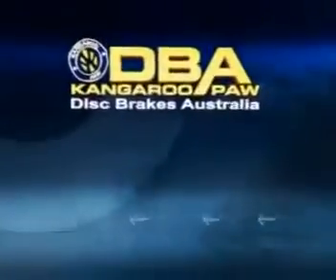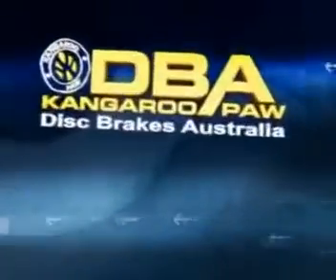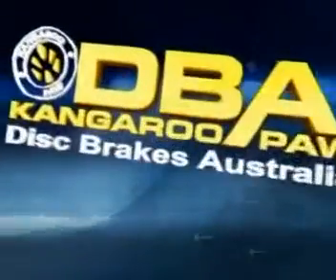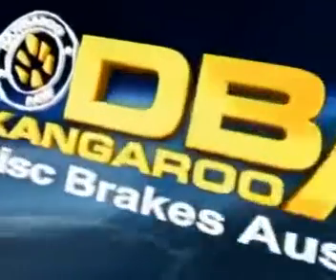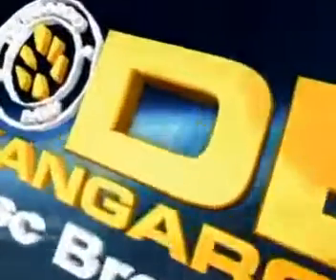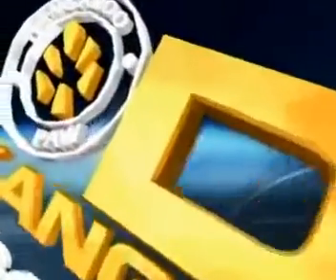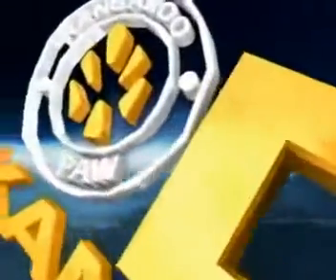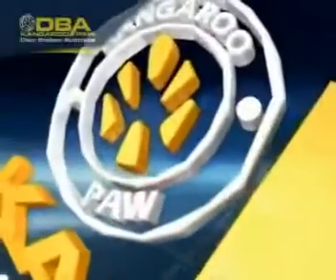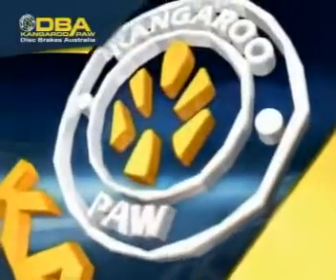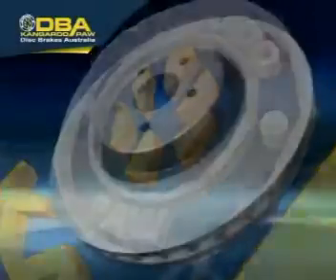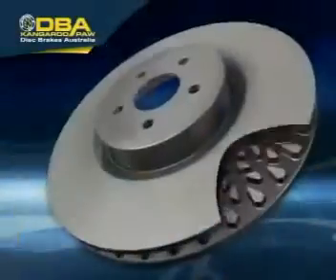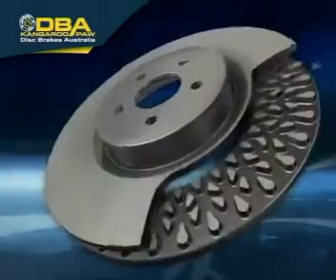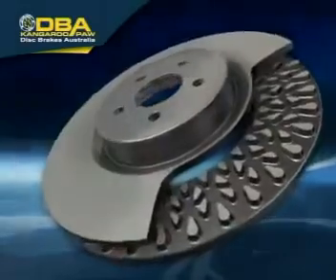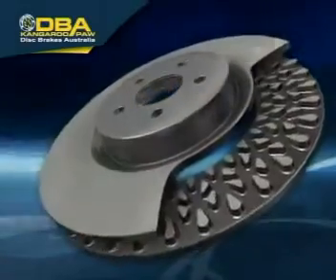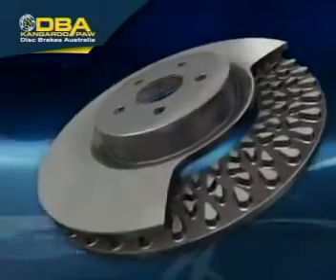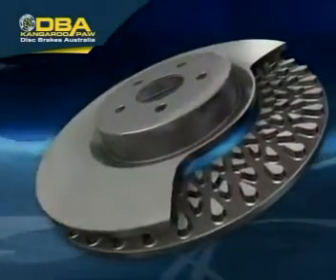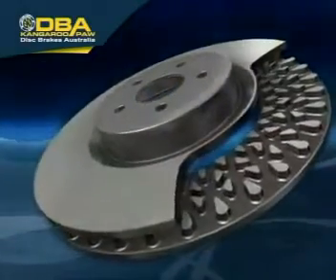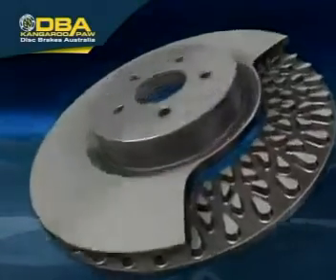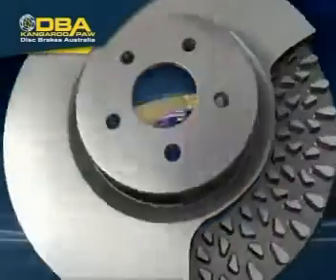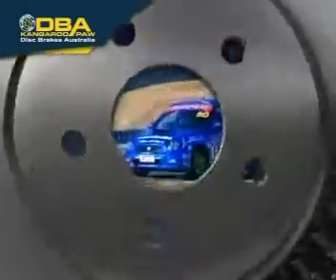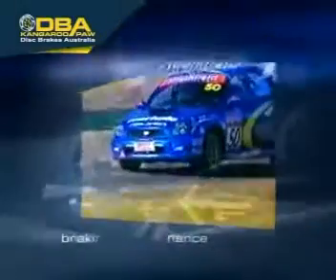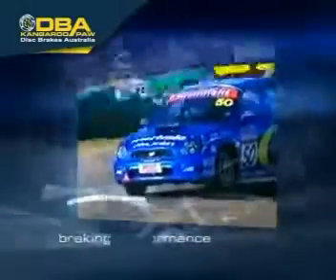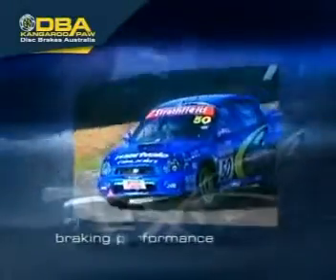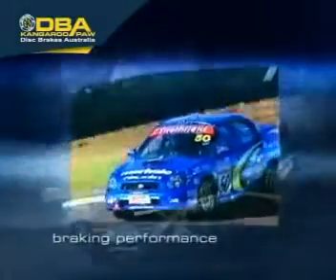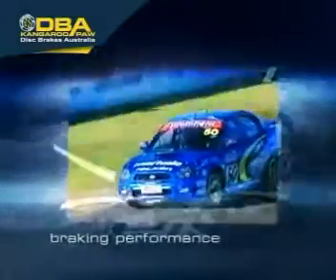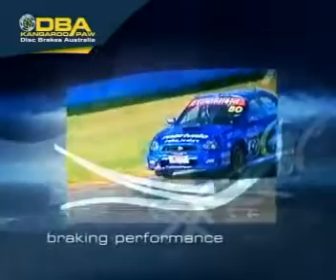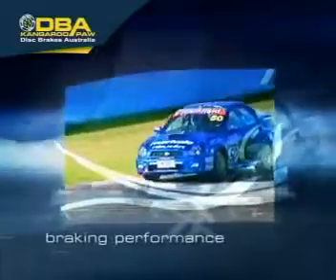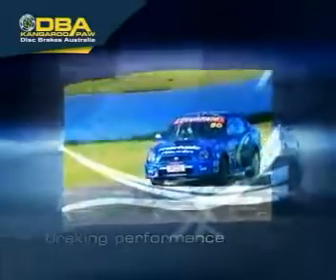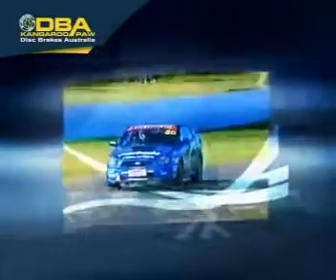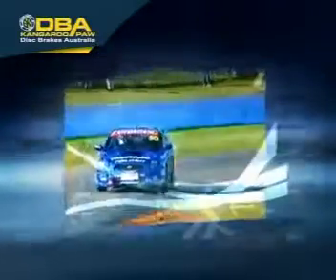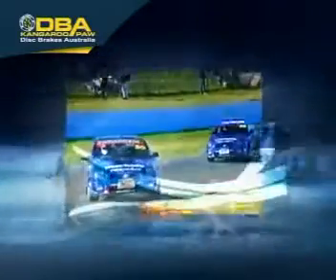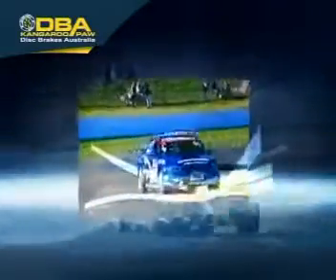DBA announces the most significant breakthrough in disc brake rotor design for decades. DBA's Kangaroo Paw delivers significantly improved braking performance, even under extreme braking conditions.